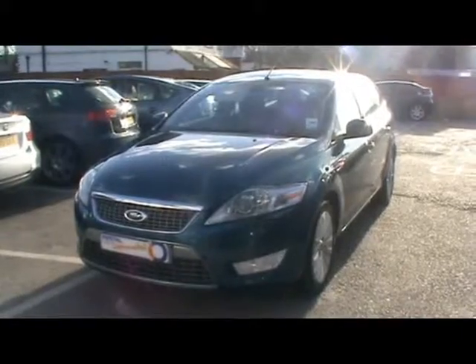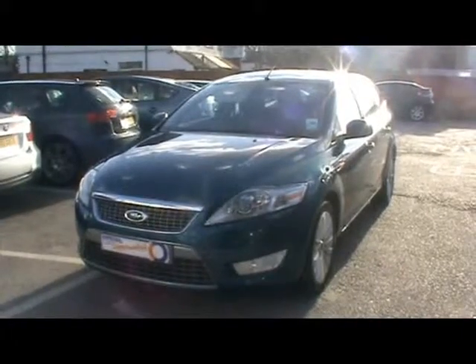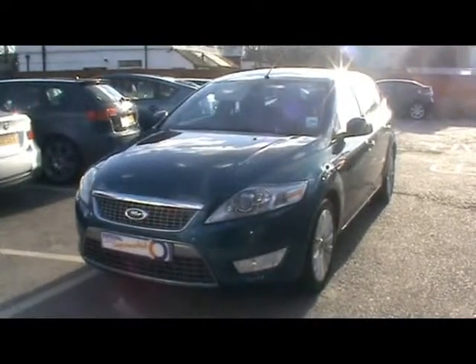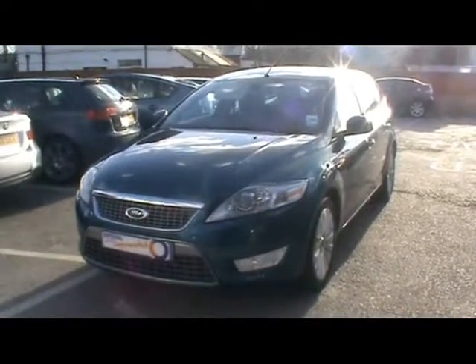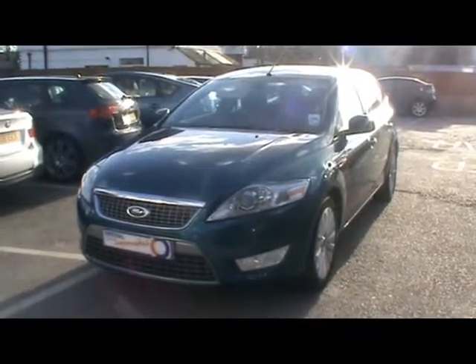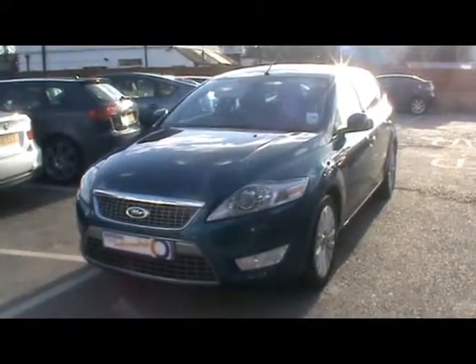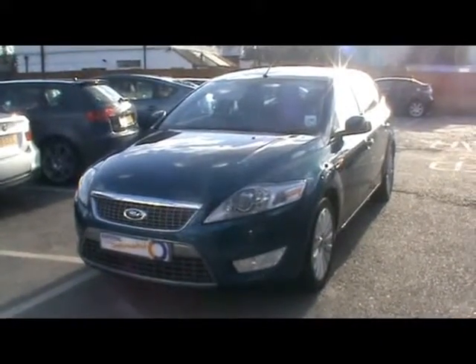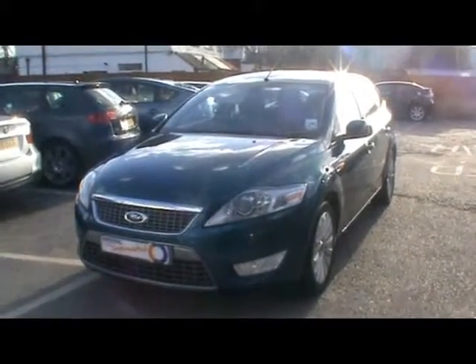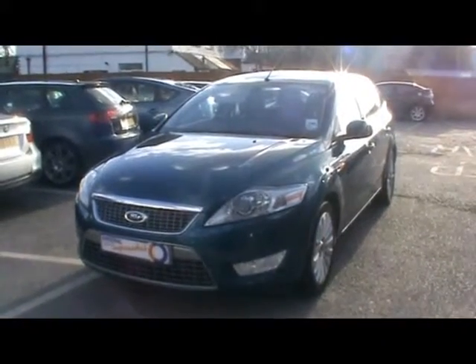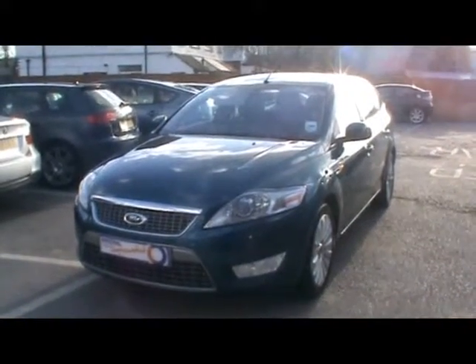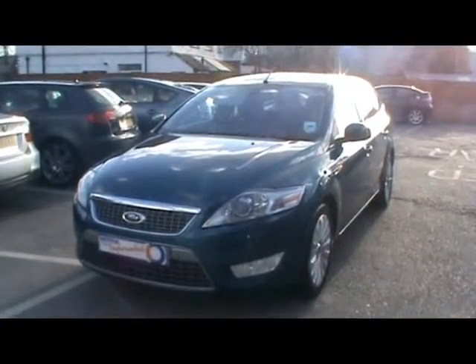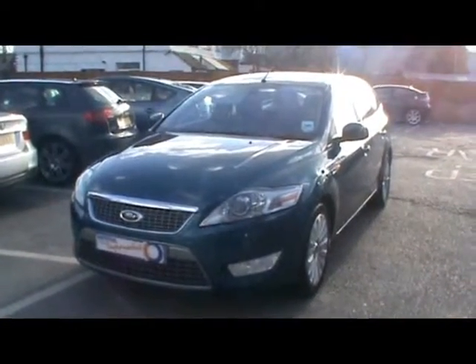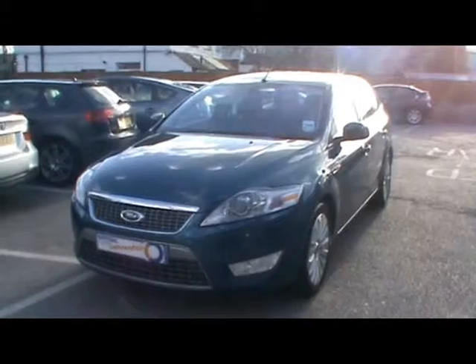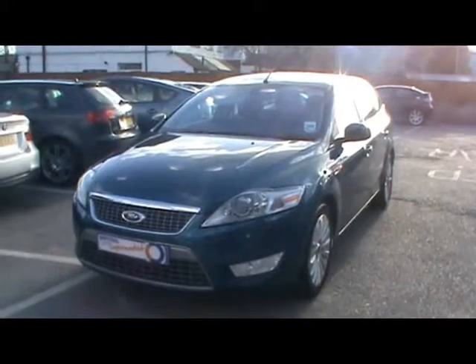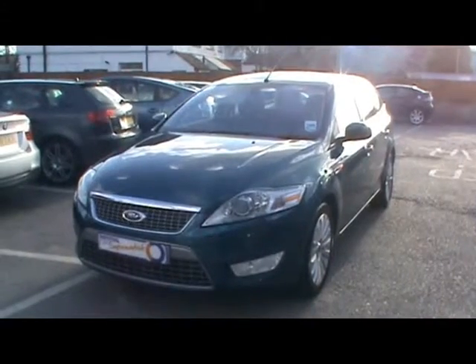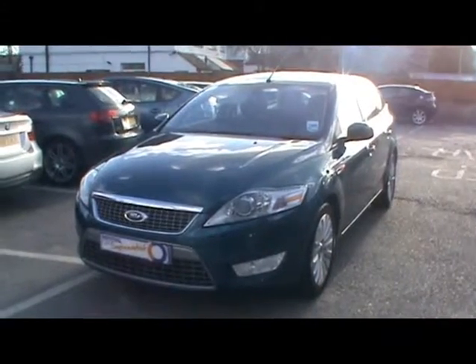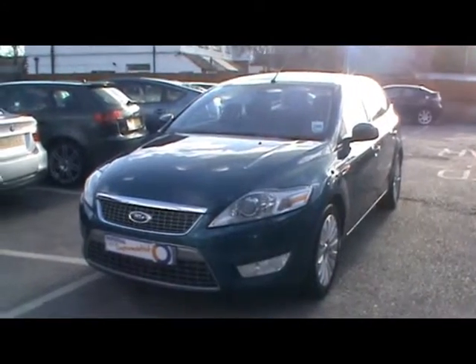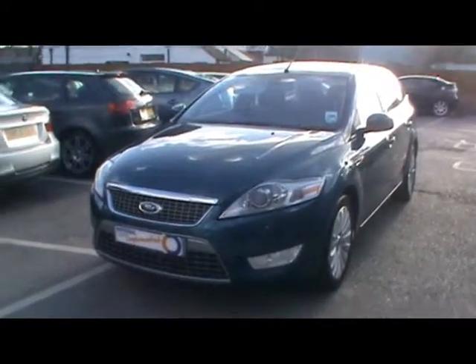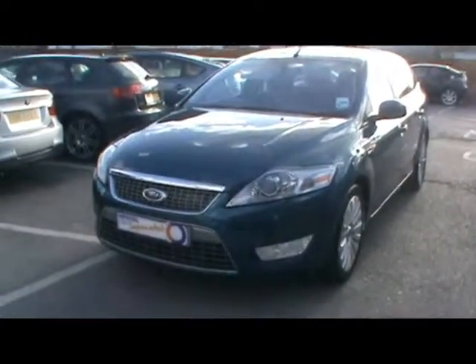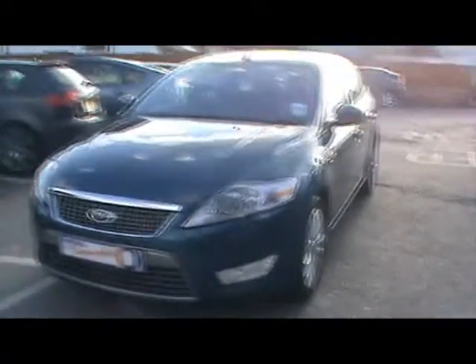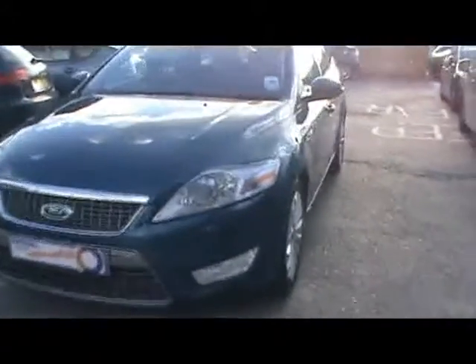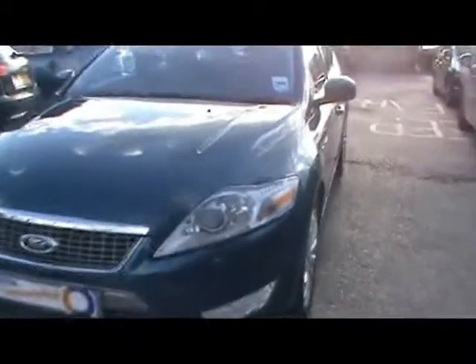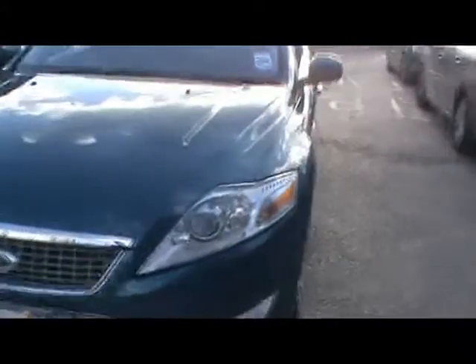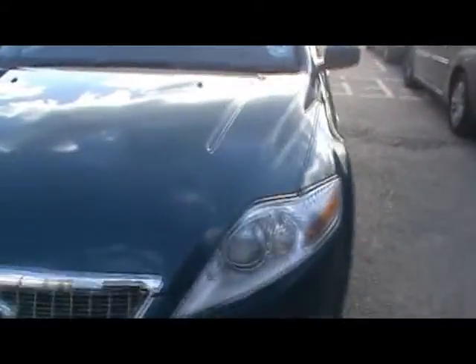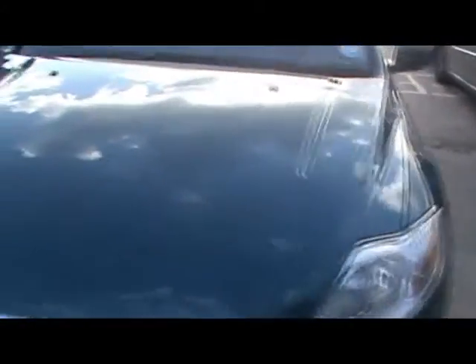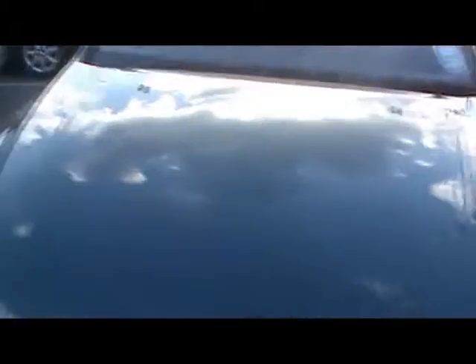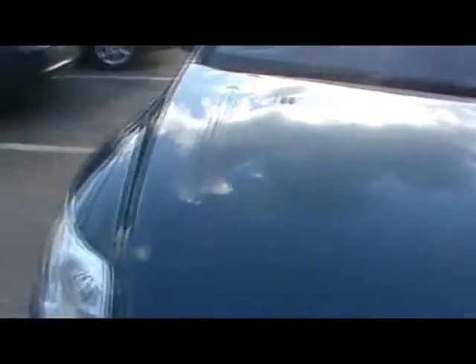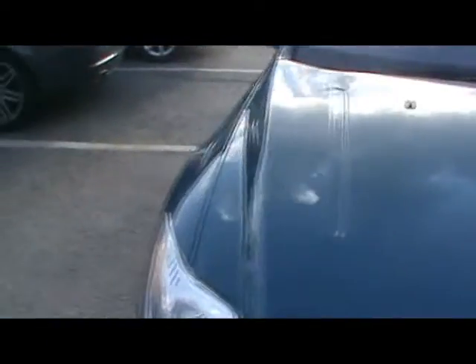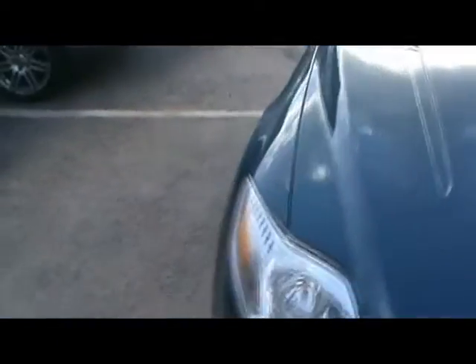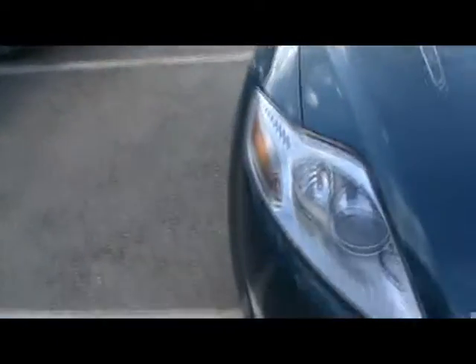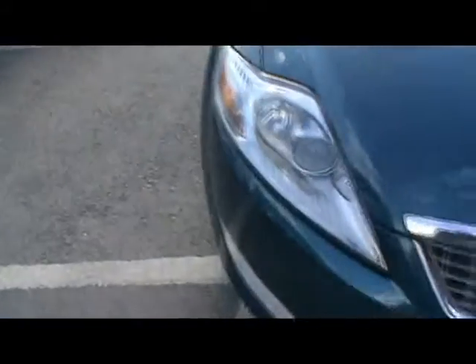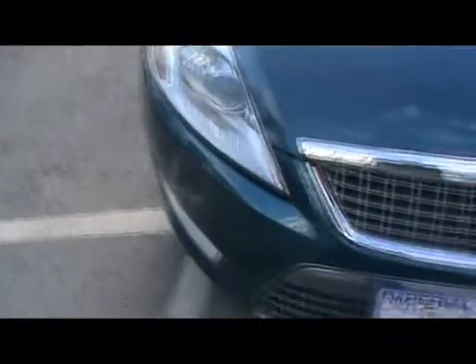Welcome to Imperial Cars. Today we have a Ford Mondeo Titanium X TDCi Estate to show you on a 57 plate. We'll take you around the car so you can get a better idea of the condition and certain features of the vehicle.